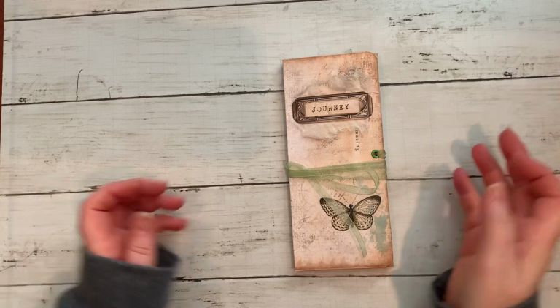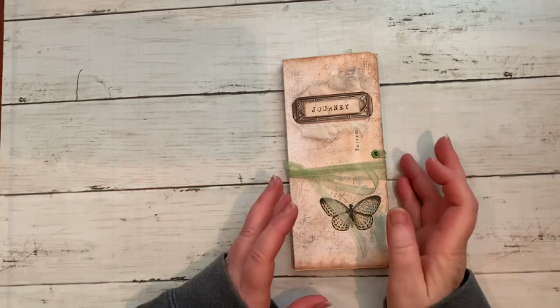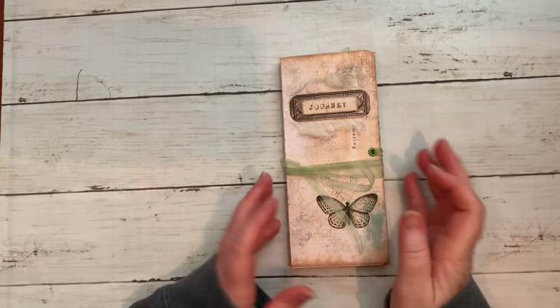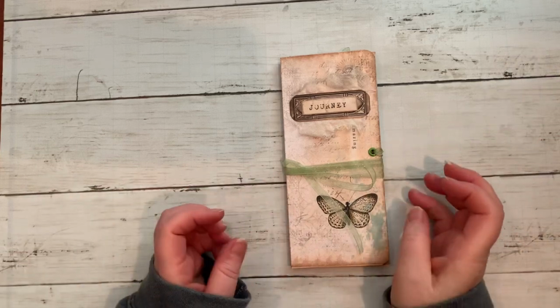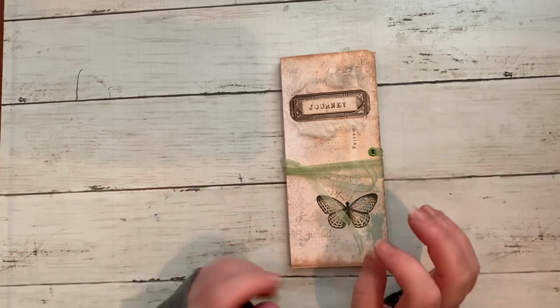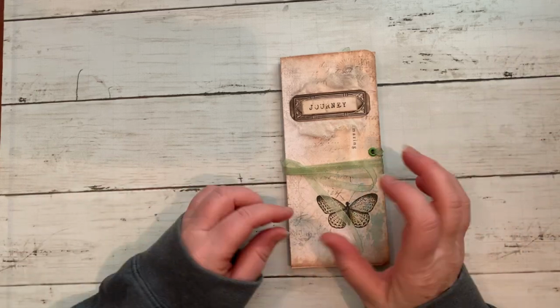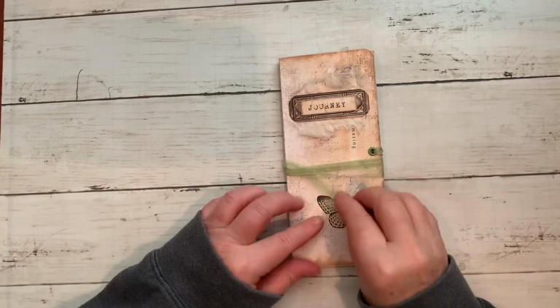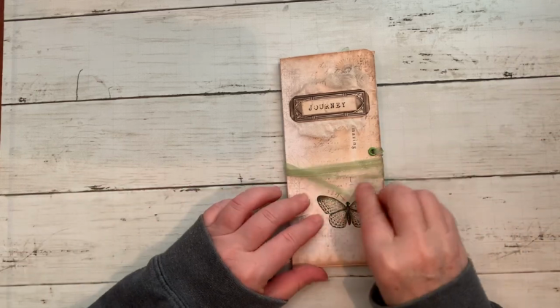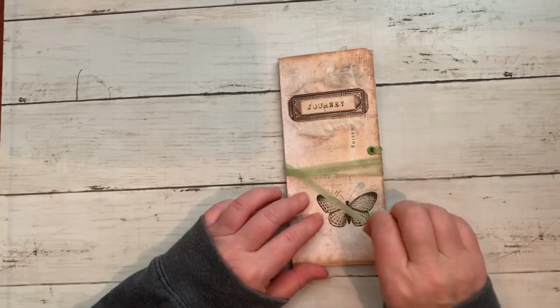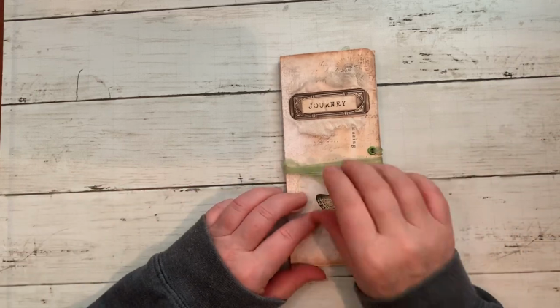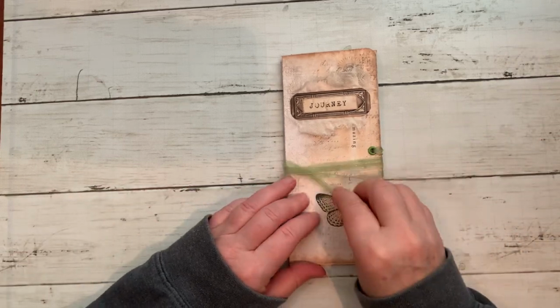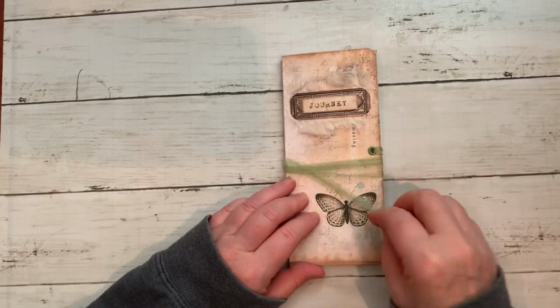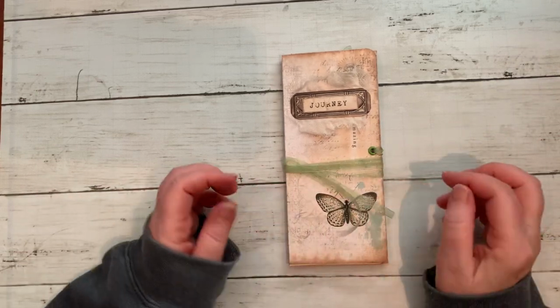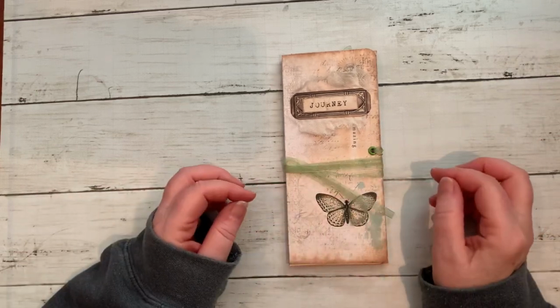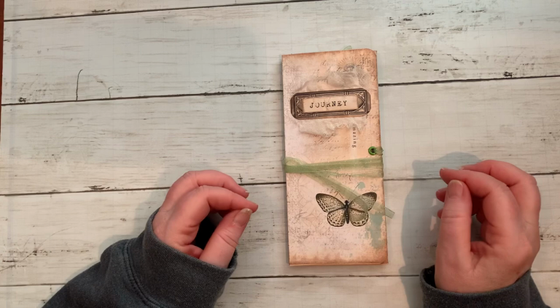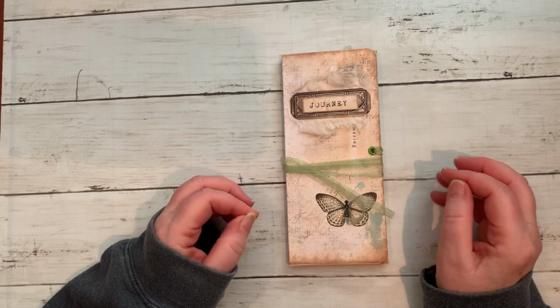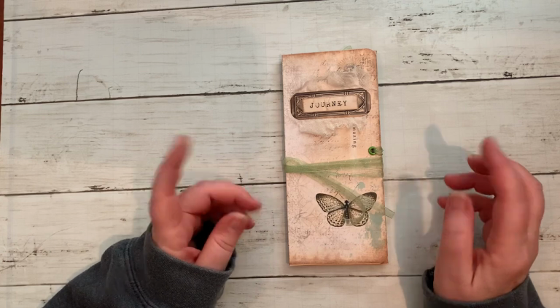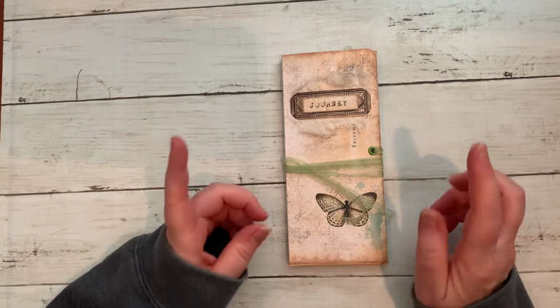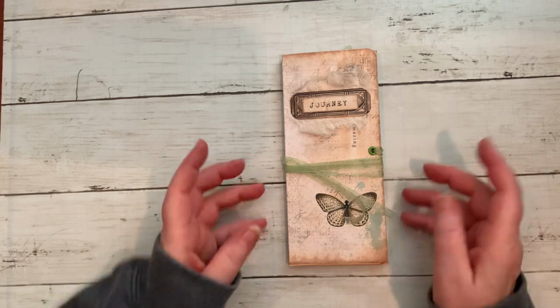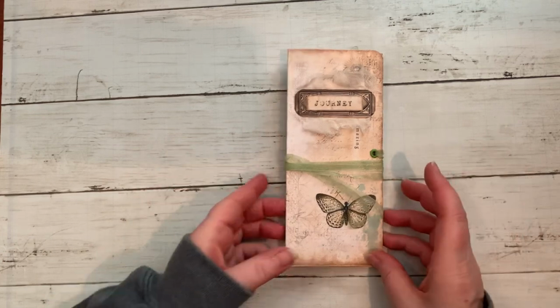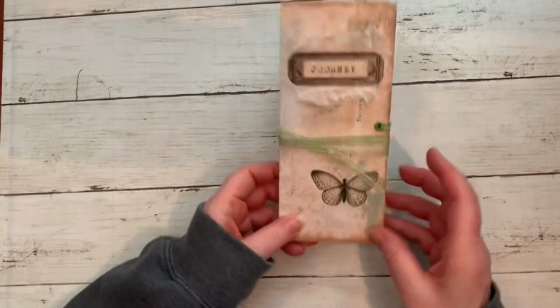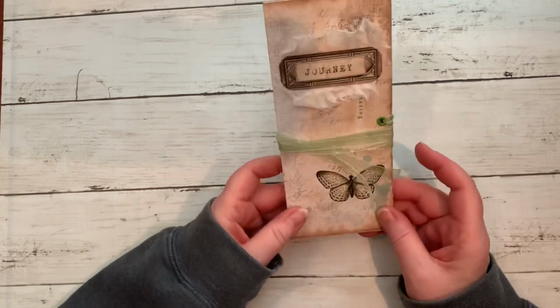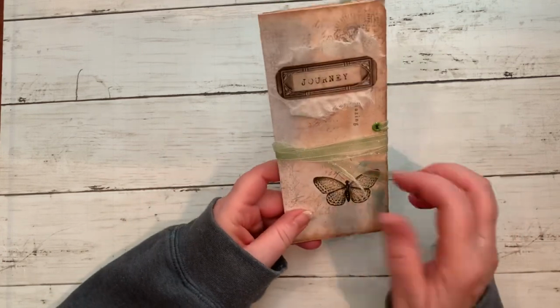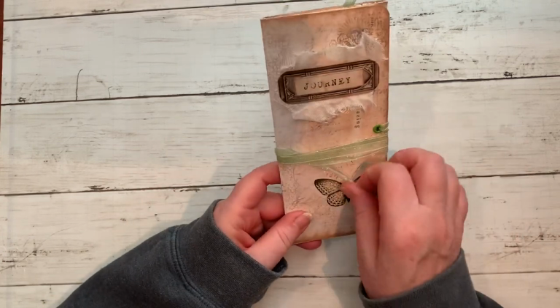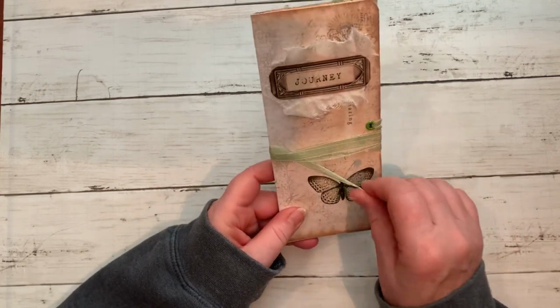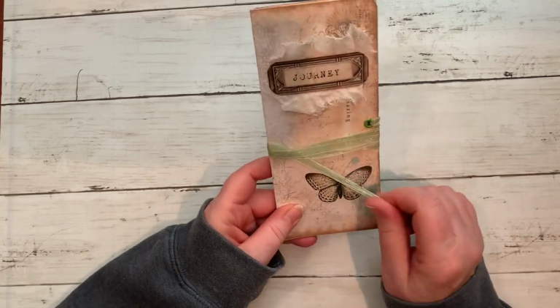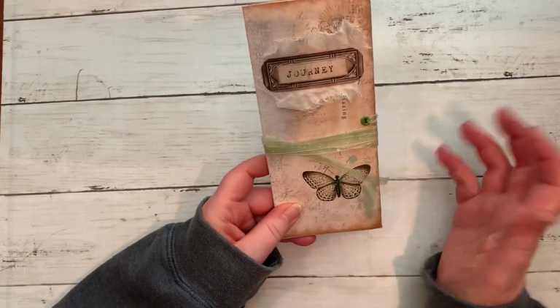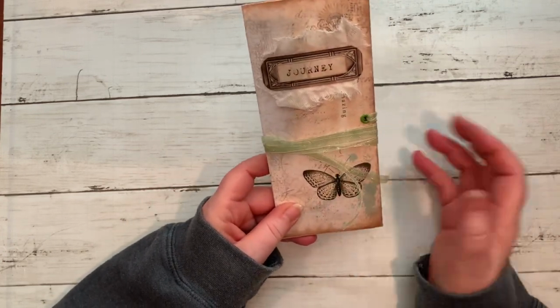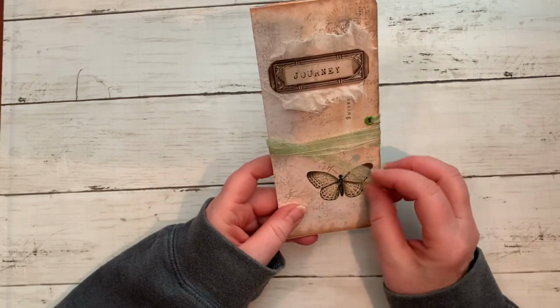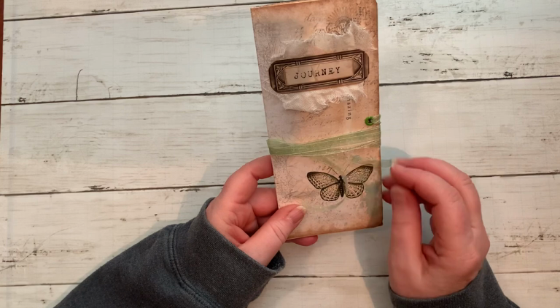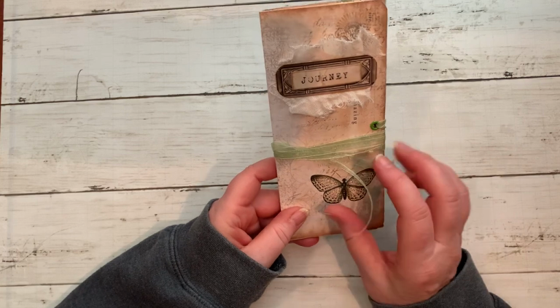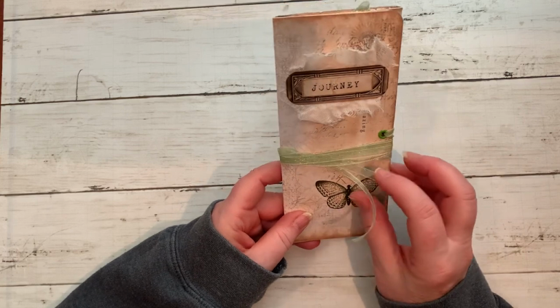Hi everybody, welcome to my channel. This is a random little video — I thought I would take five minutes to show you what I had done, because literally this is an impromptu sit-down.